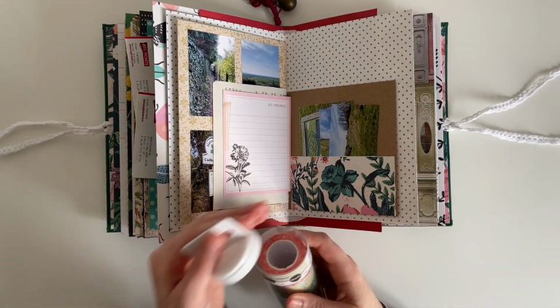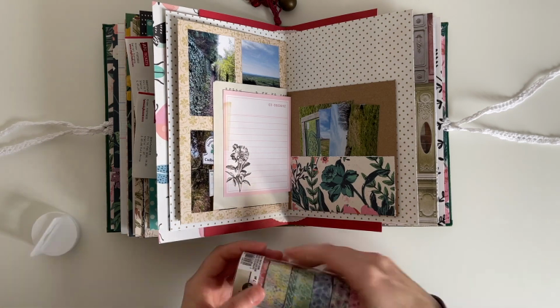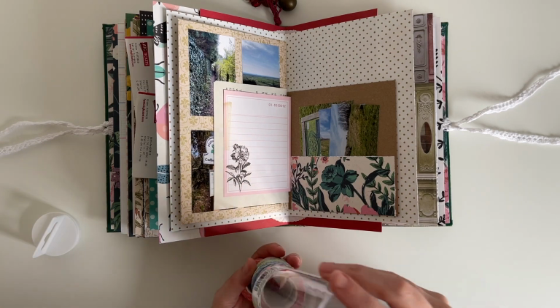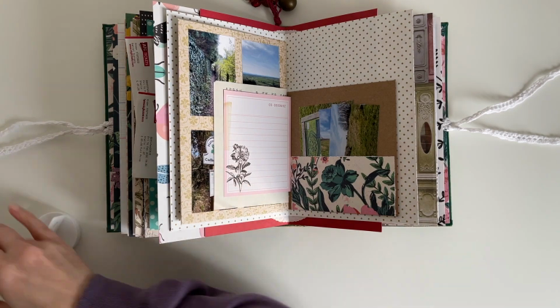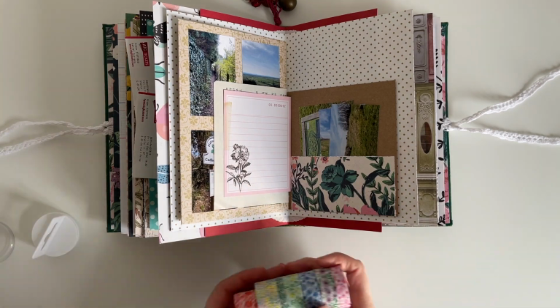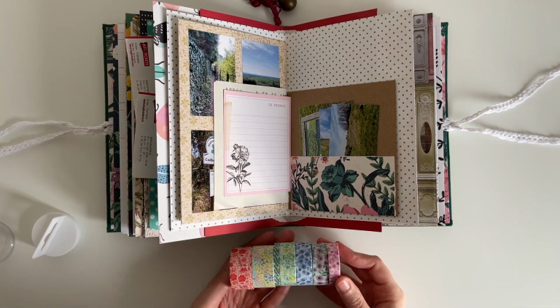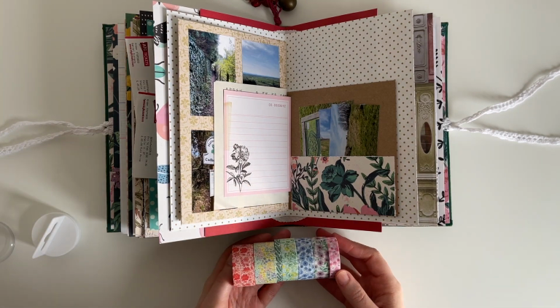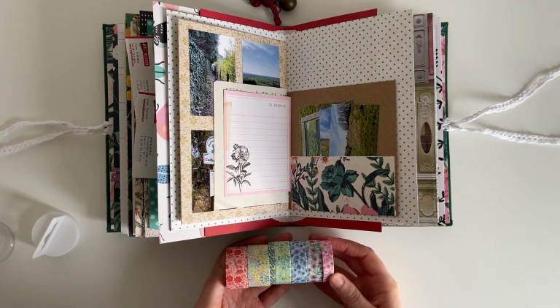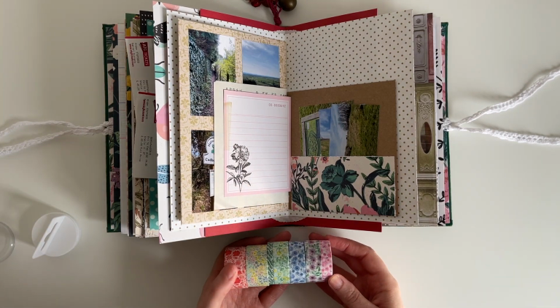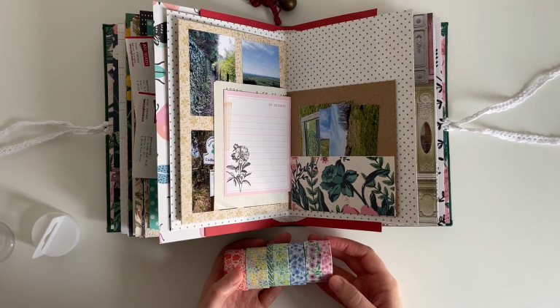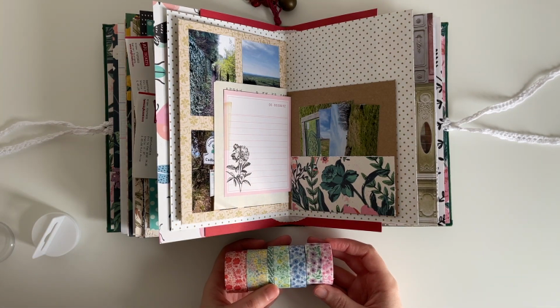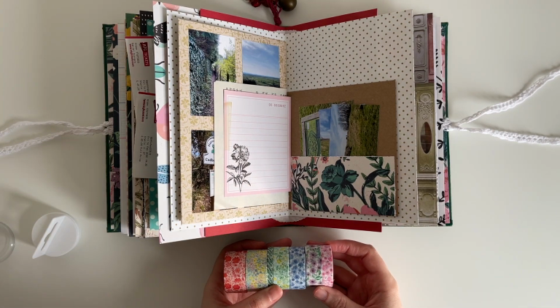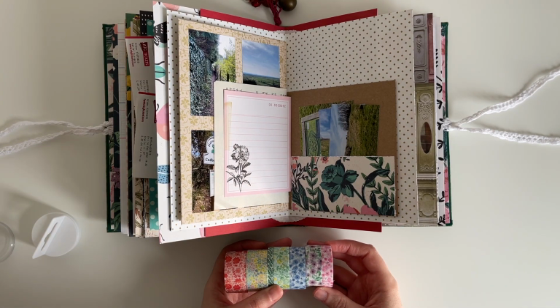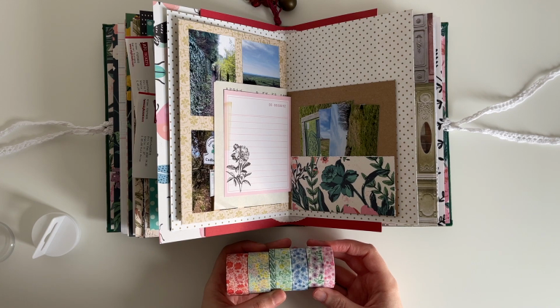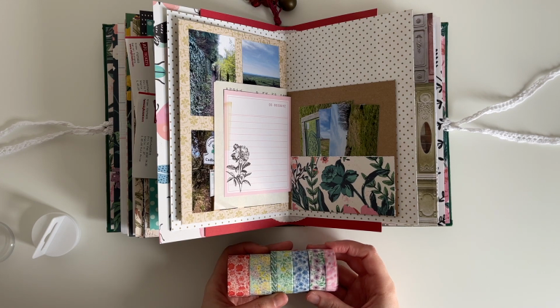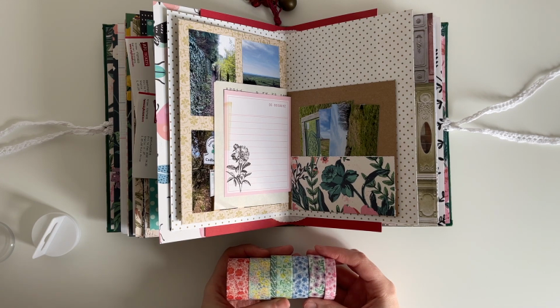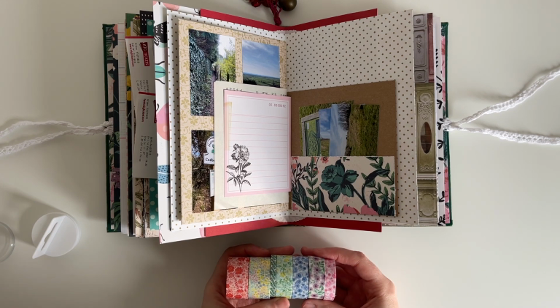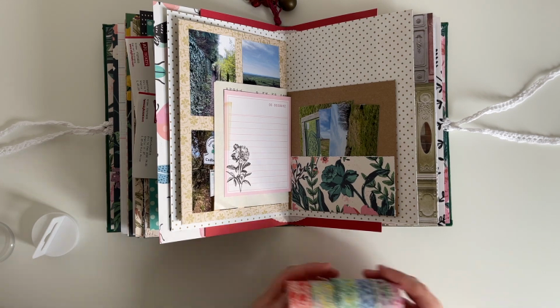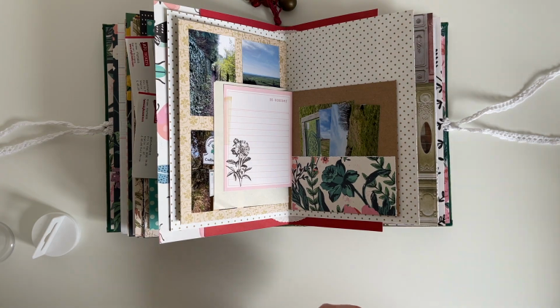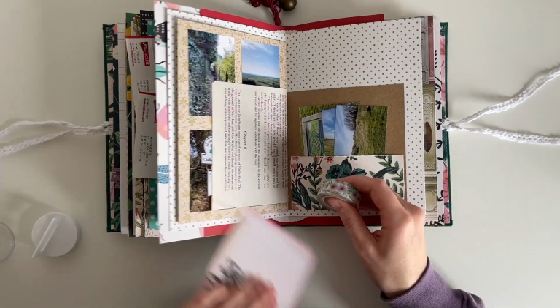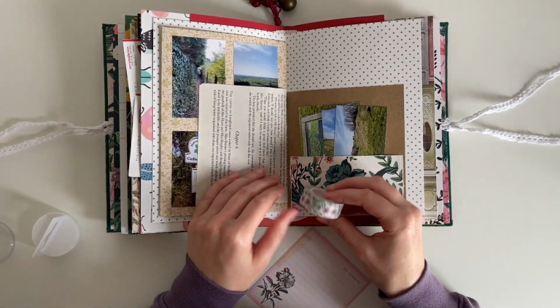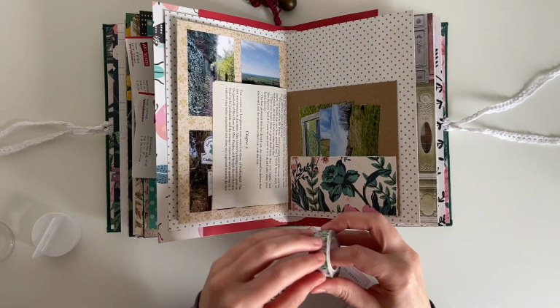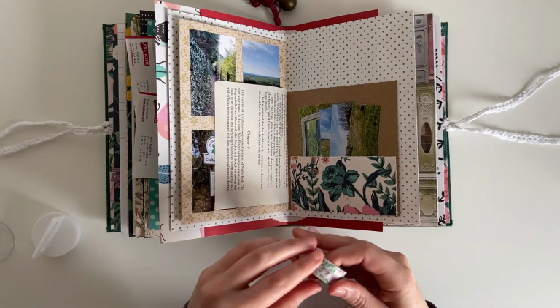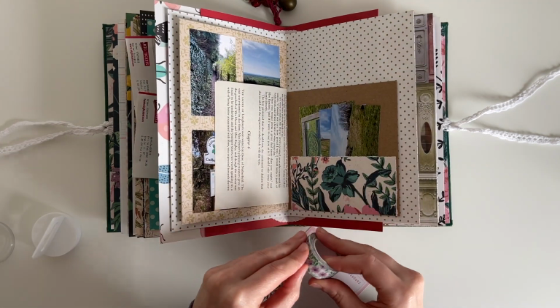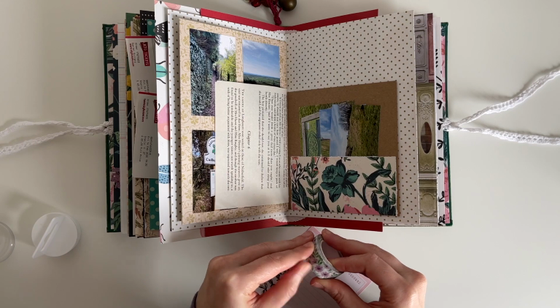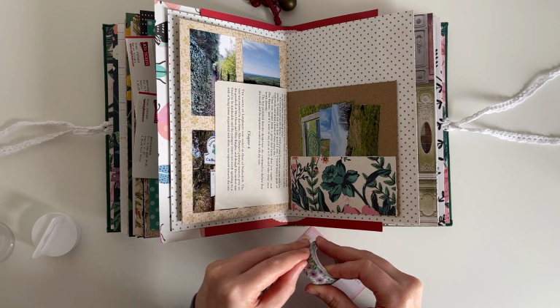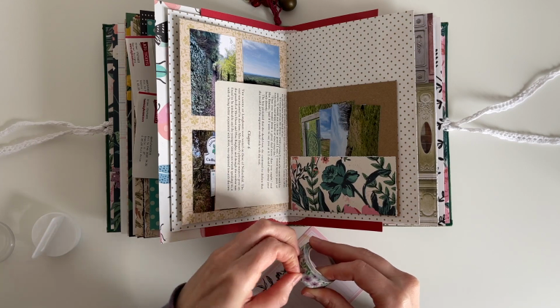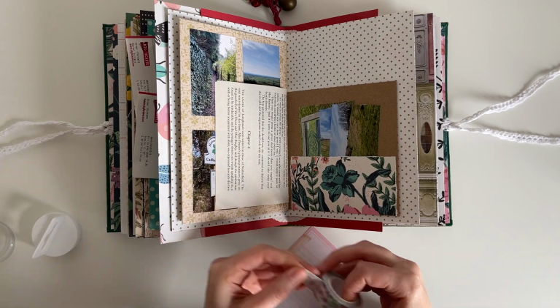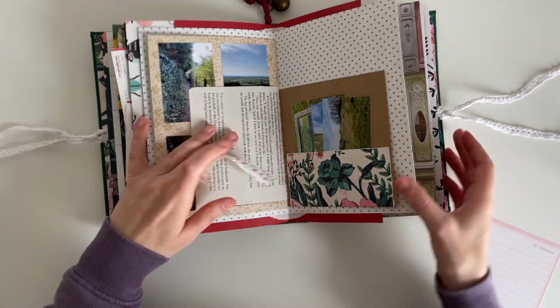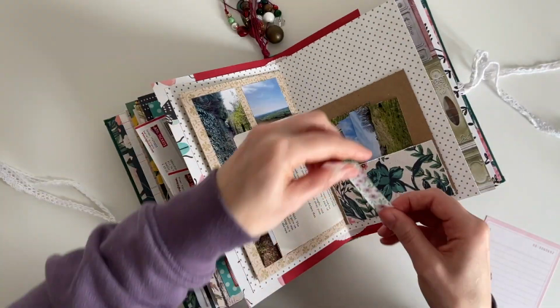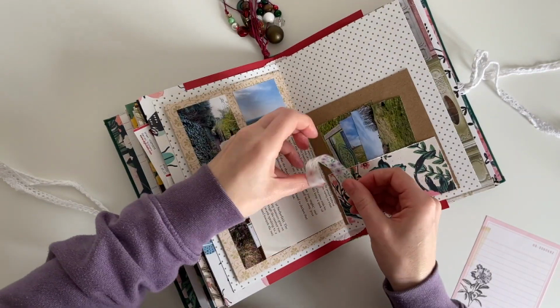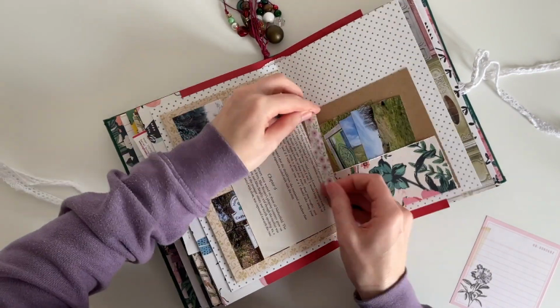I've pulled out this floral washi tape tube — it's from the brand Recollections — and I'm going to be using one of the tapes down the center of the page just to cover up a little bit of that wording, because the journaling card doesn't quite cover it all up.